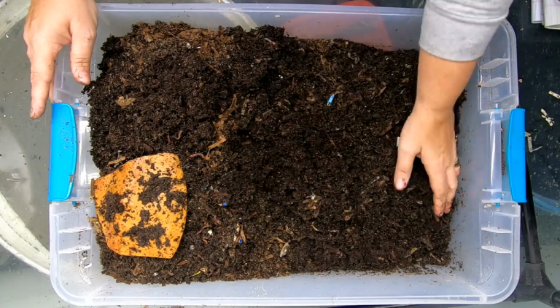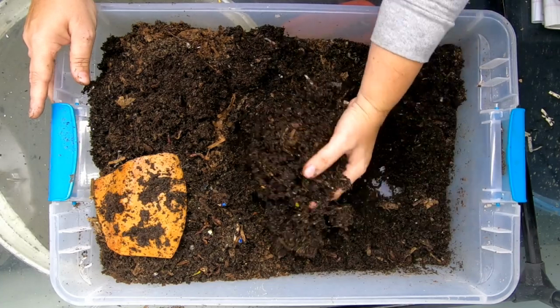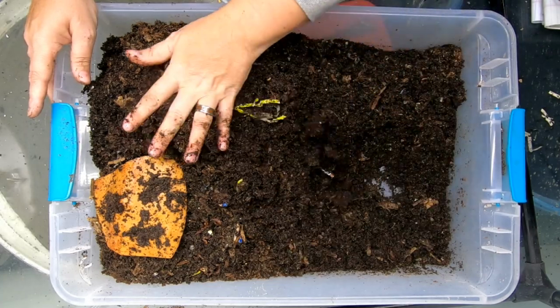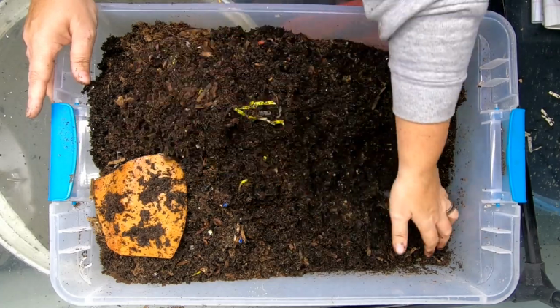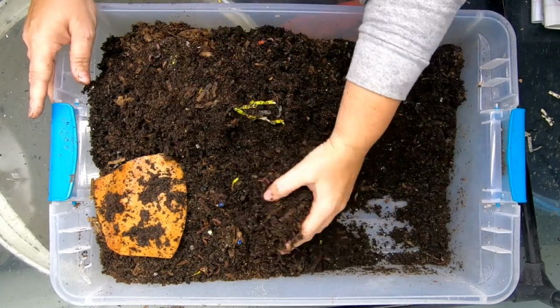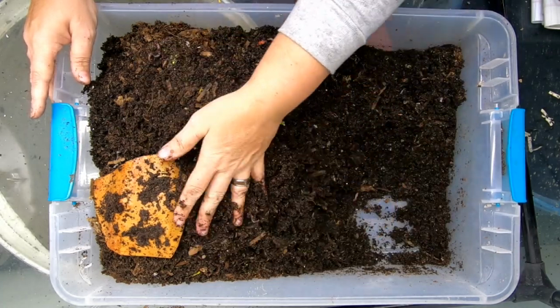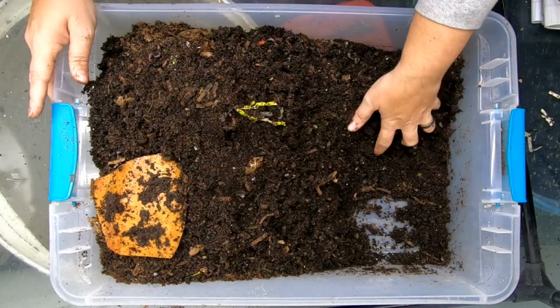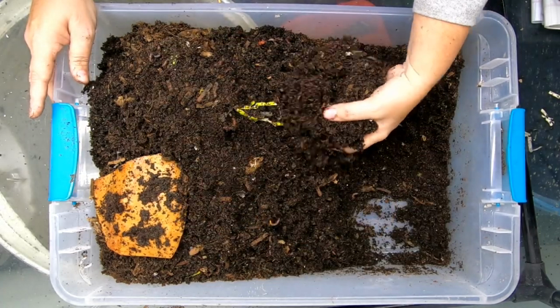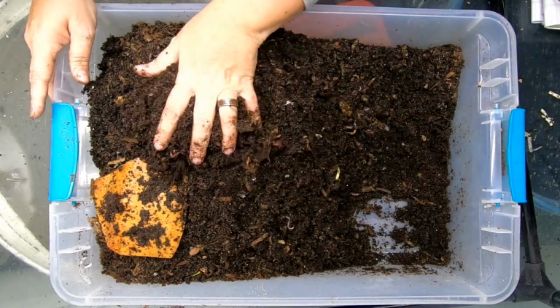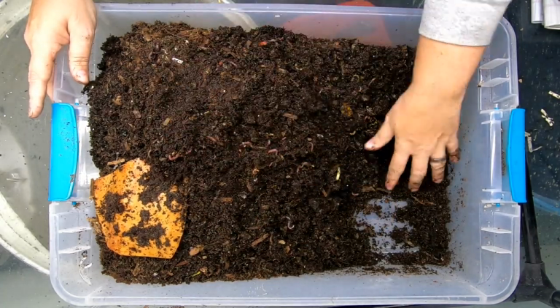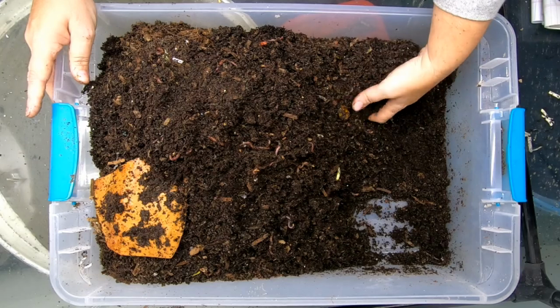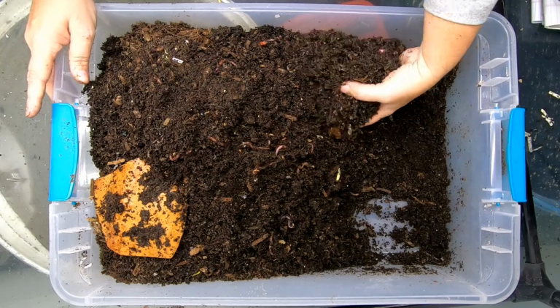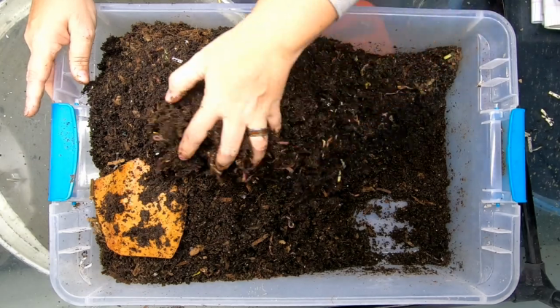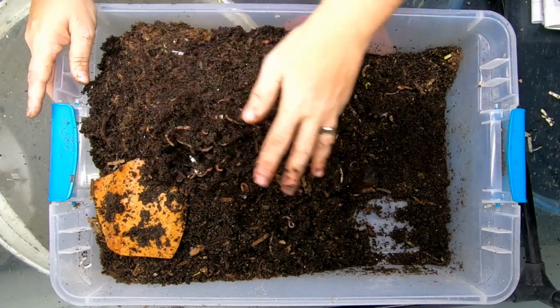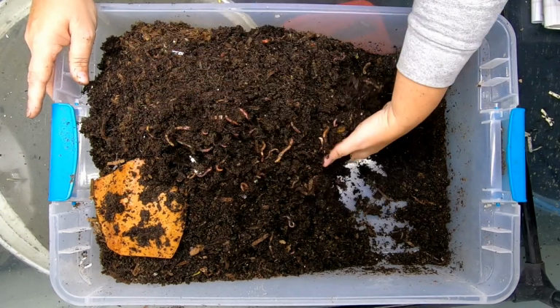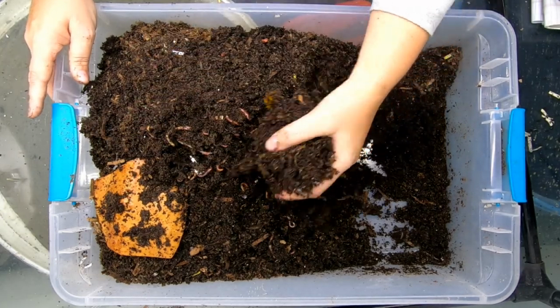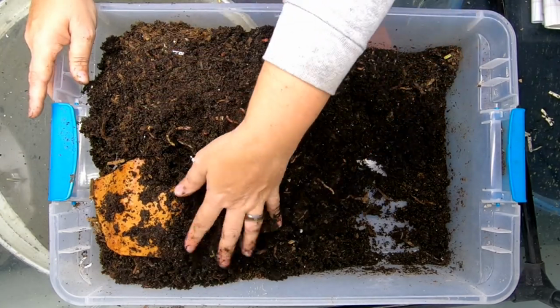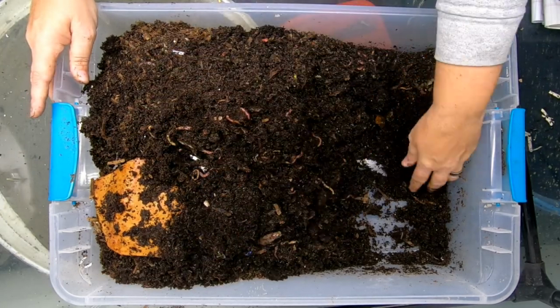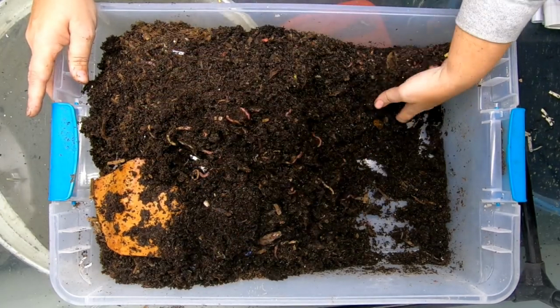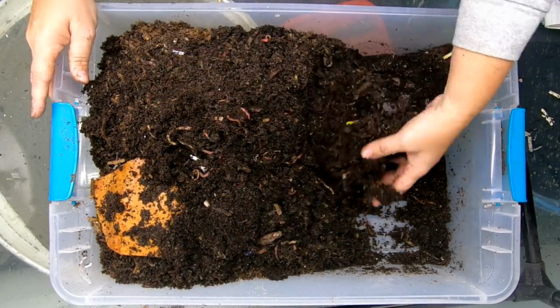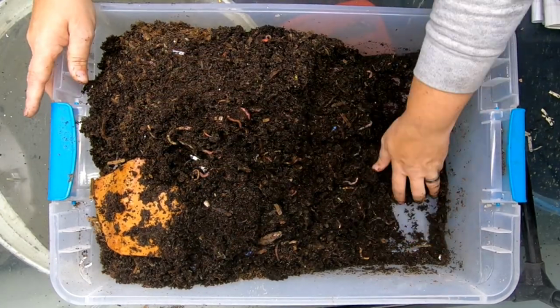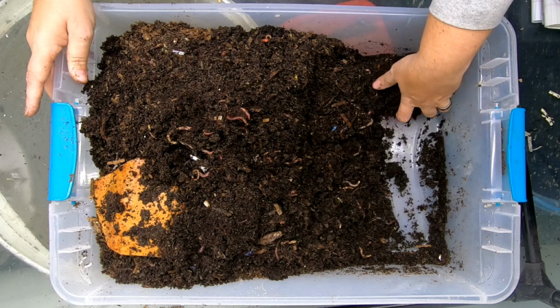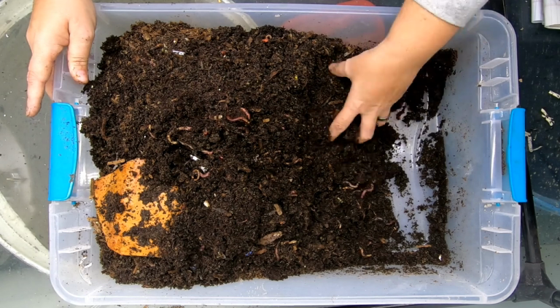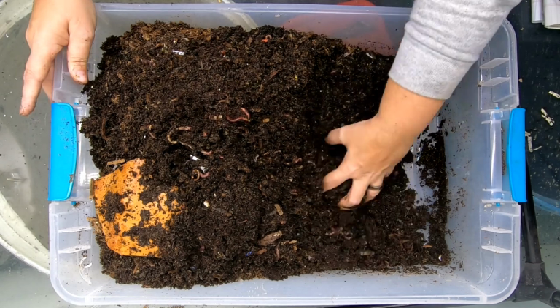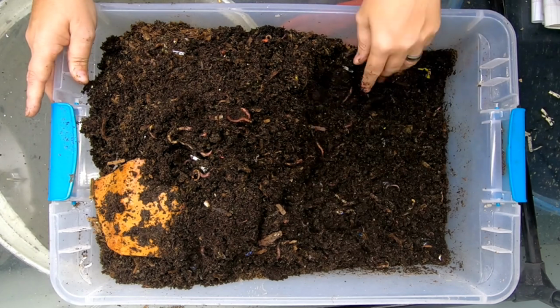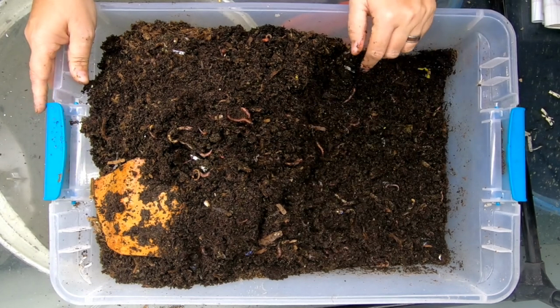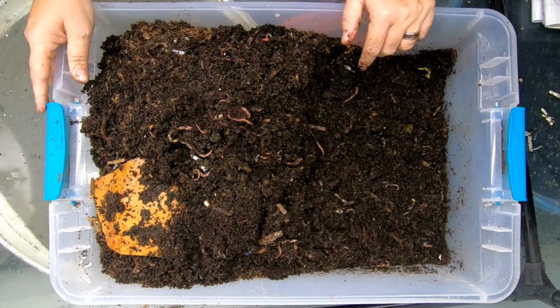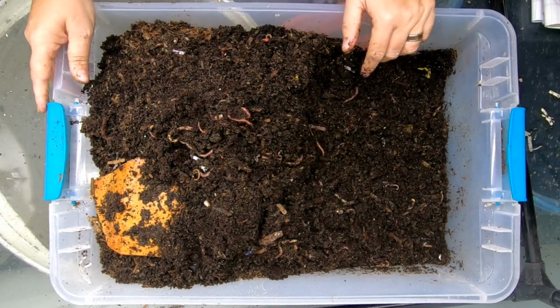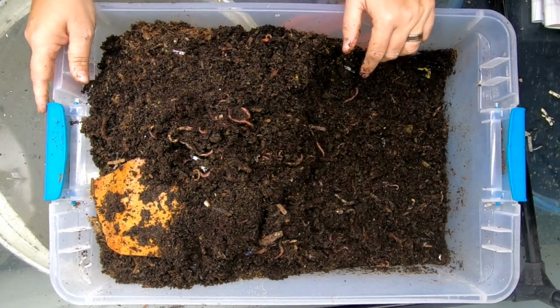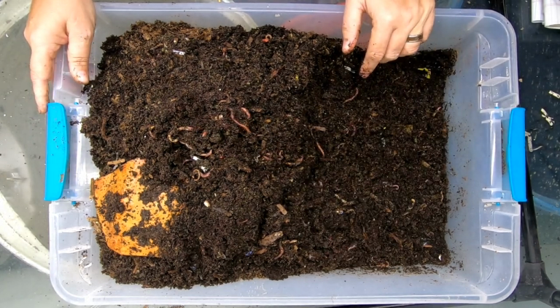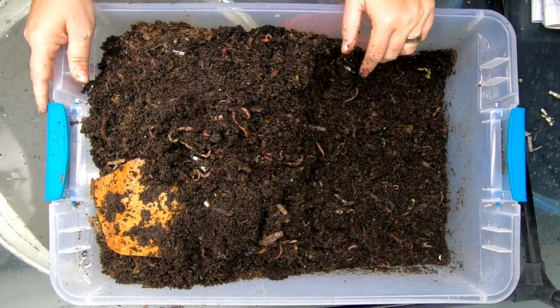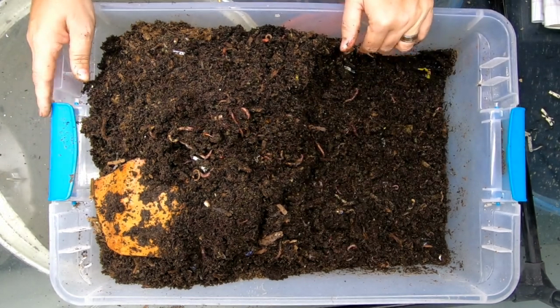What we're going to do now is give them some blue jeans. My son has retired a pair of blue jeans, and they're good cotton. So we're going to roll them up and see what the worms can do with them.